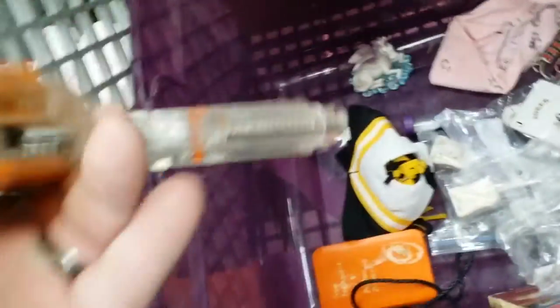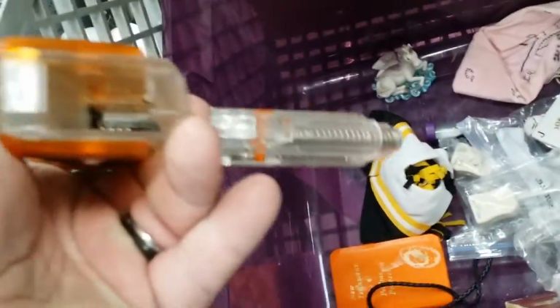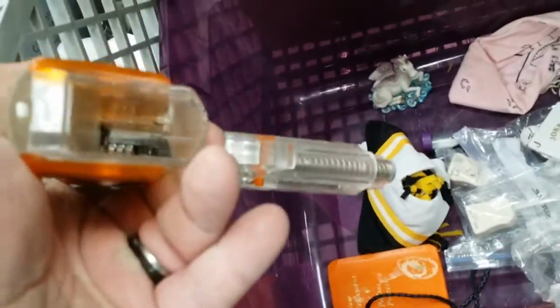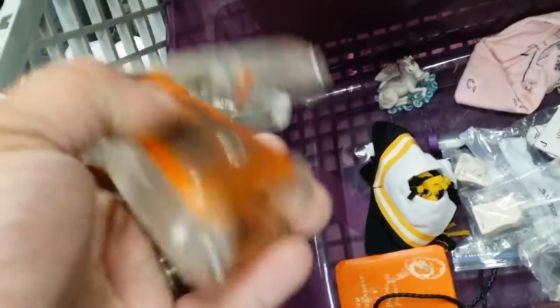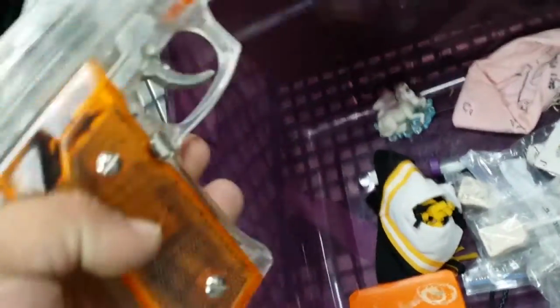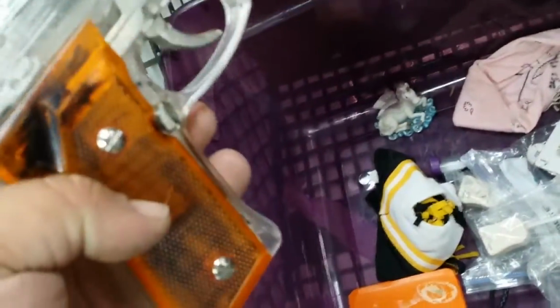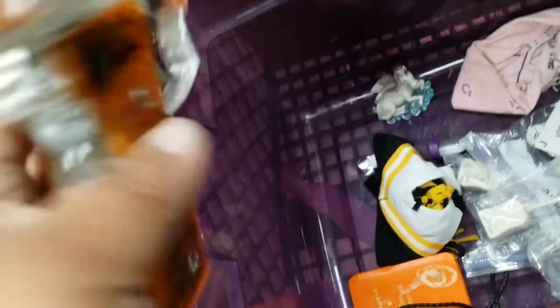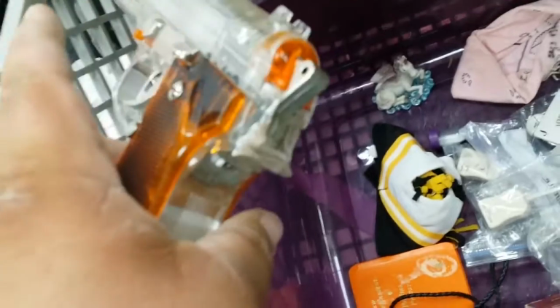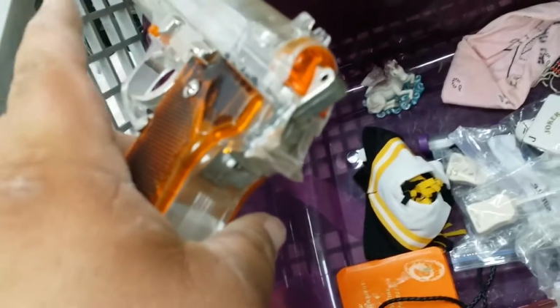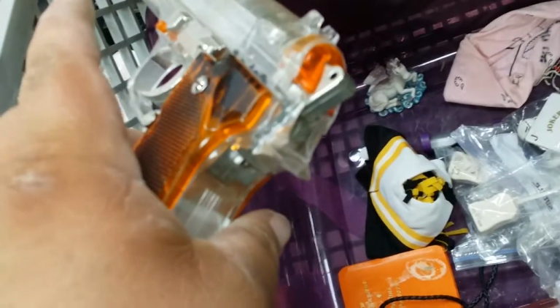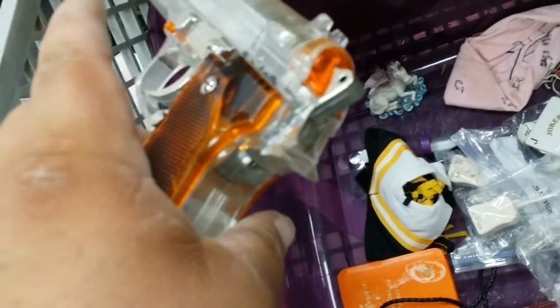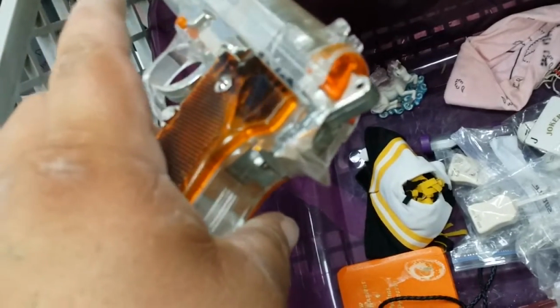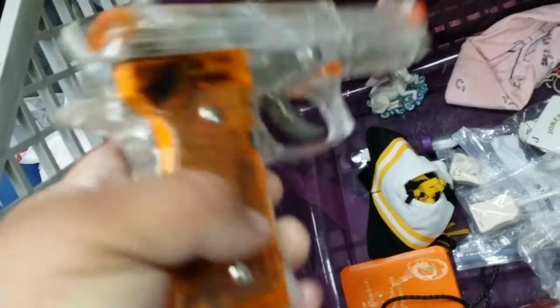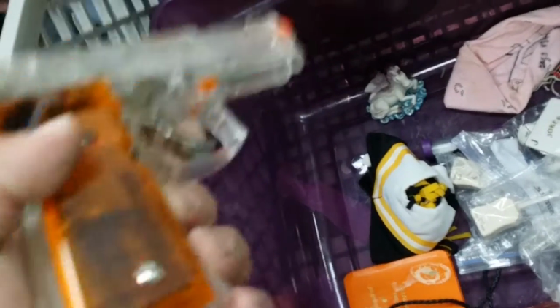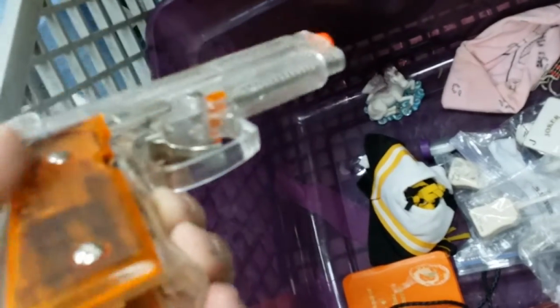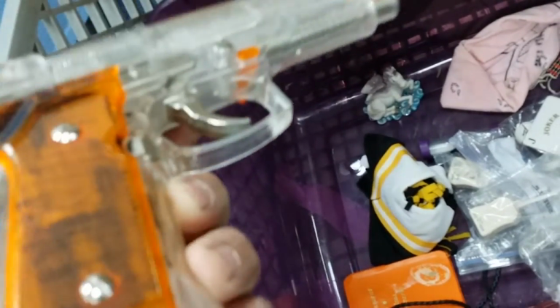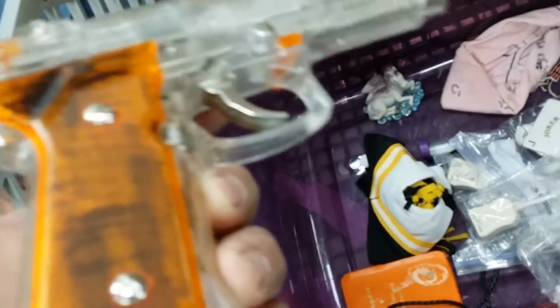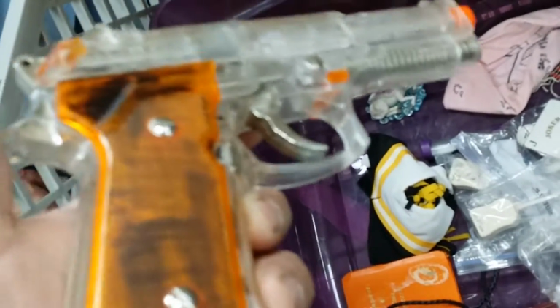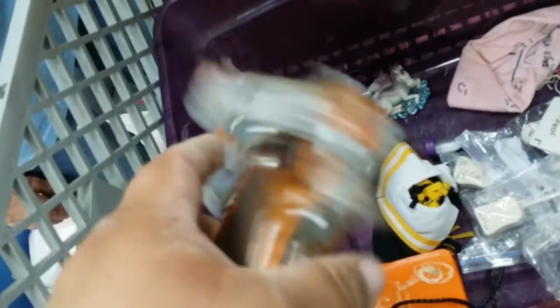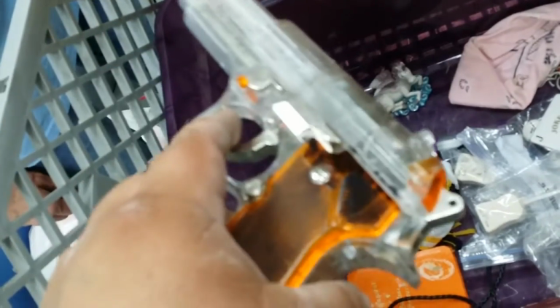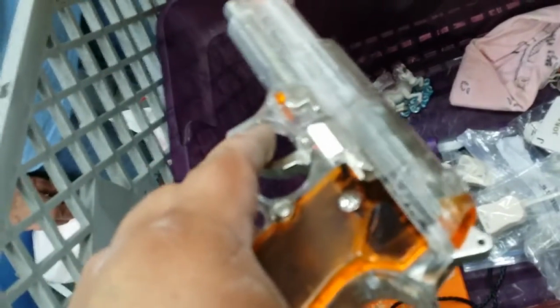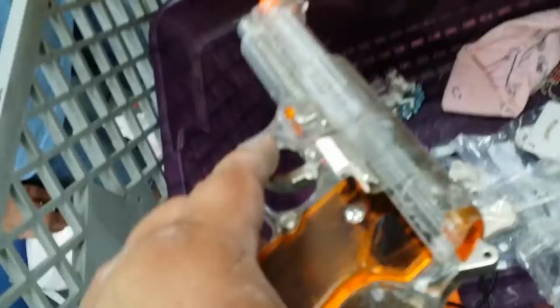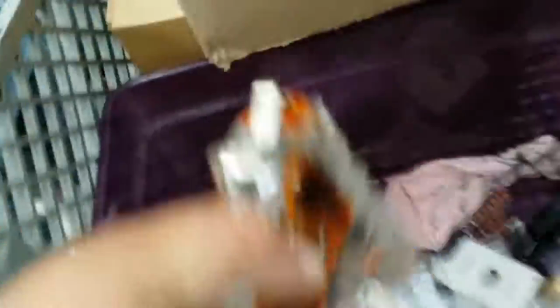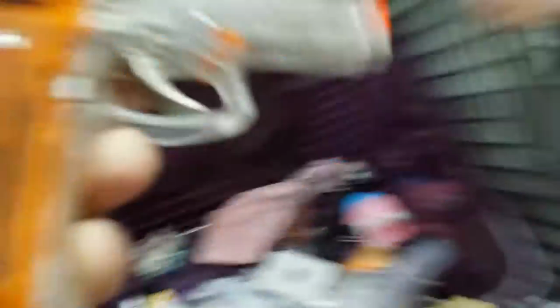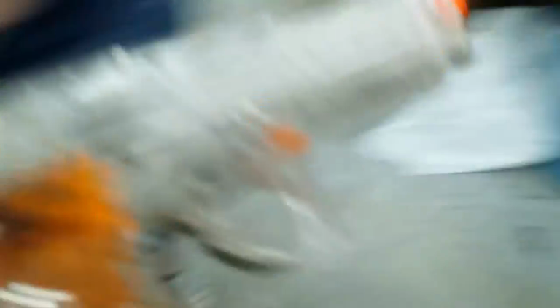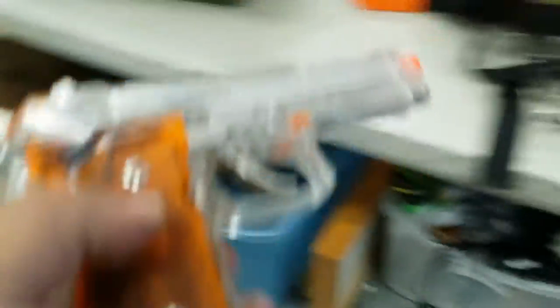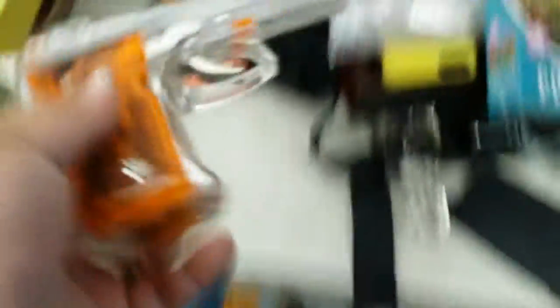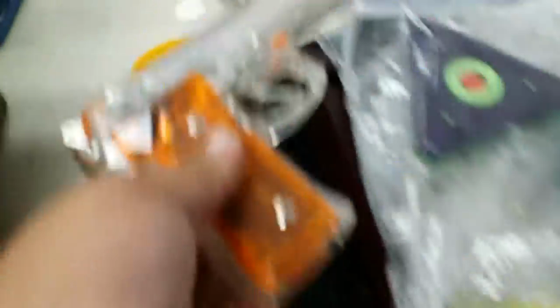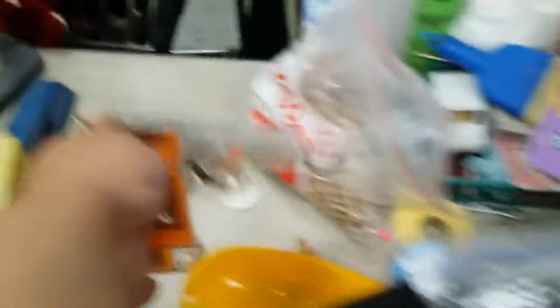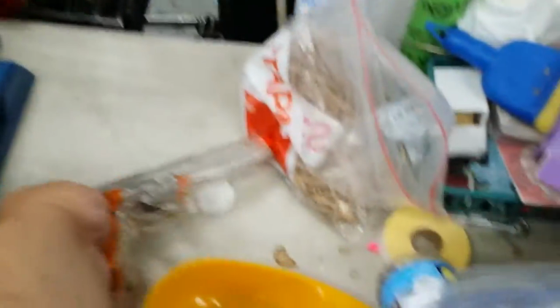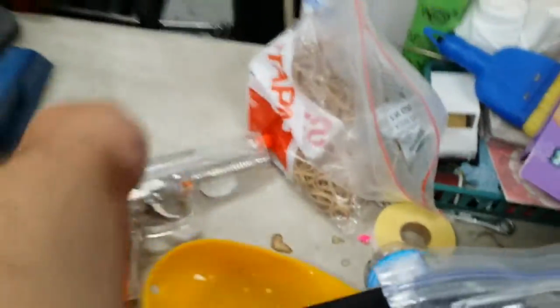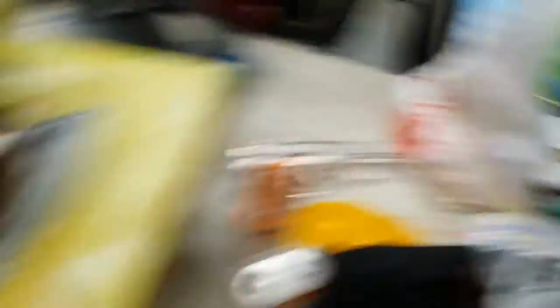Oh wow — actual airsoft gun. That's awesome. I know where that's going. Not in the garbage, that's for sure.